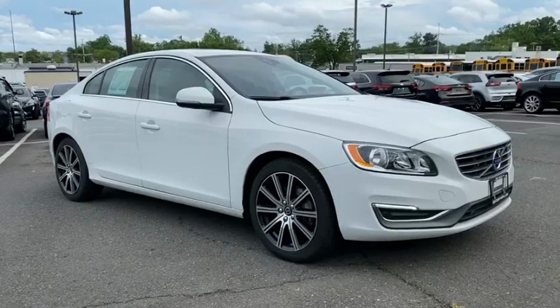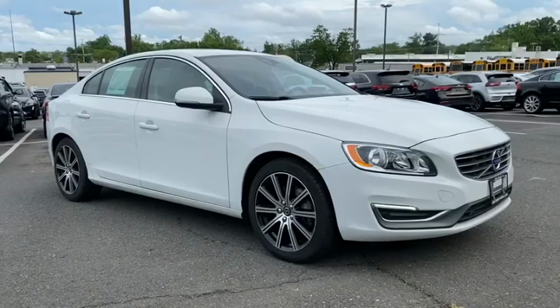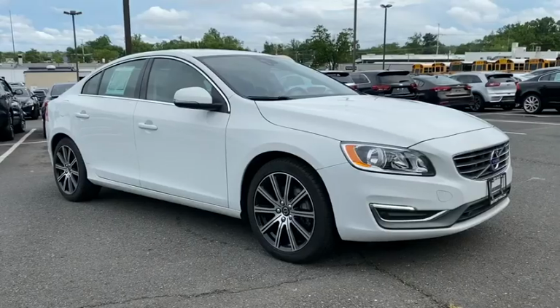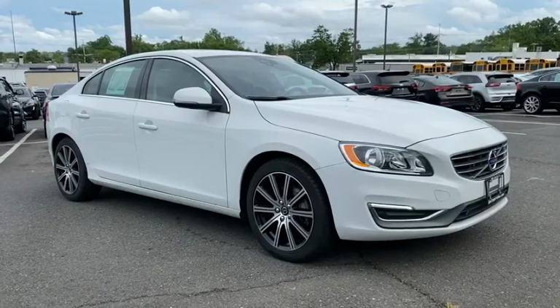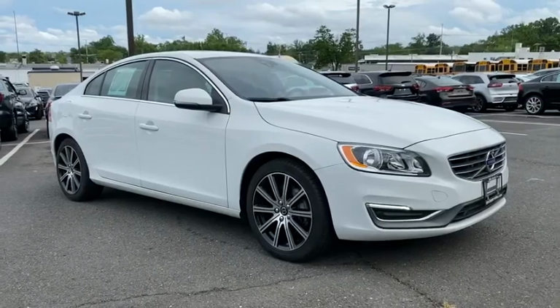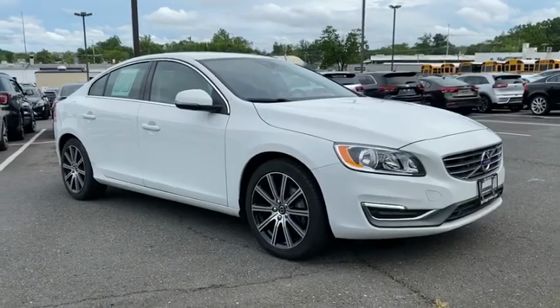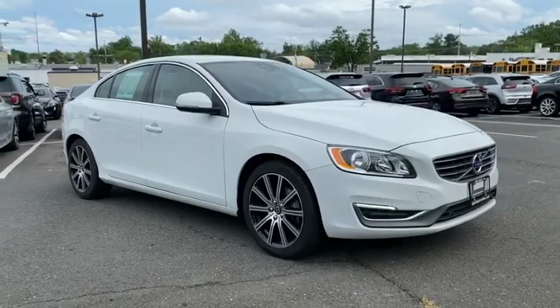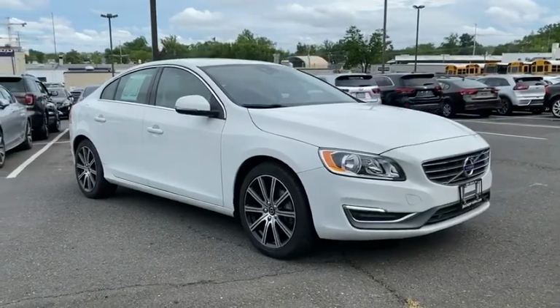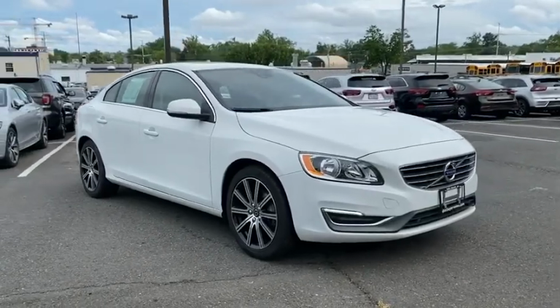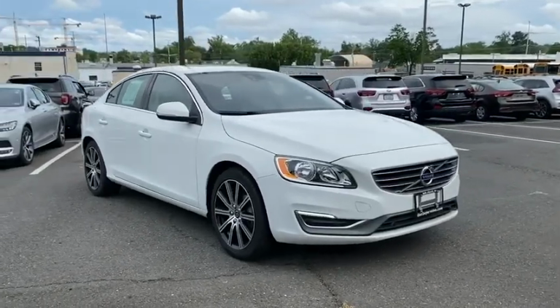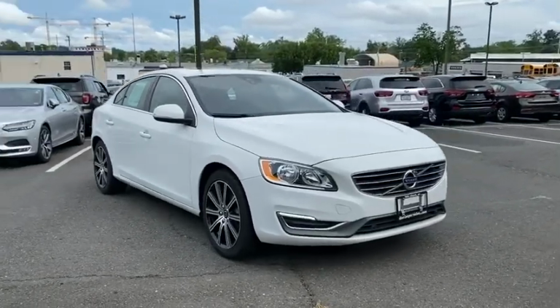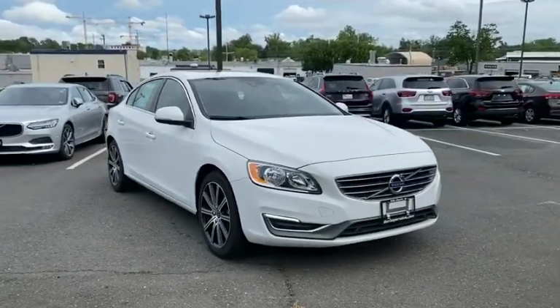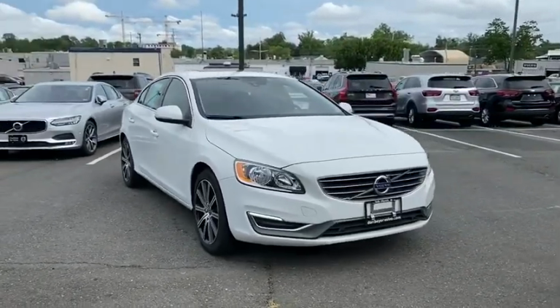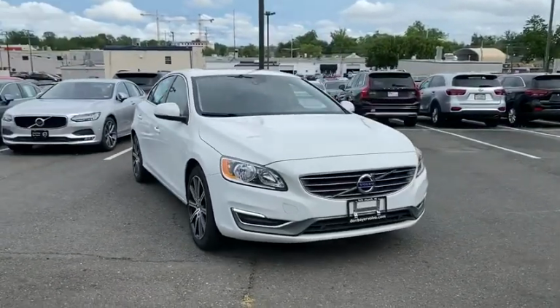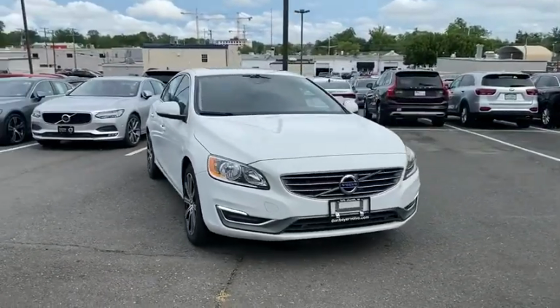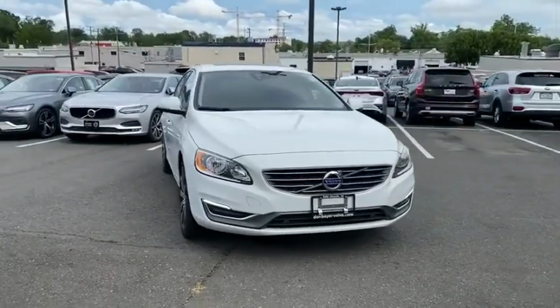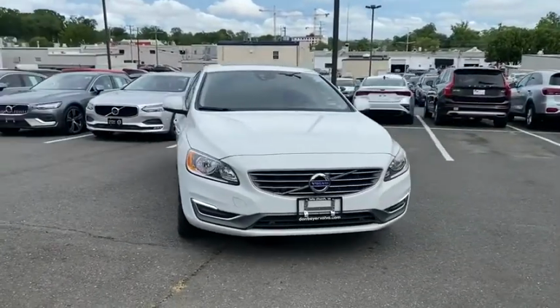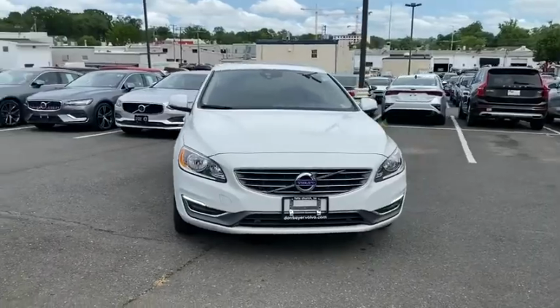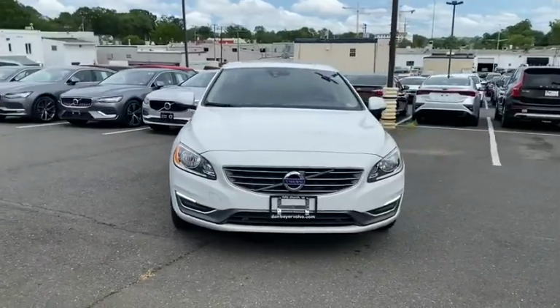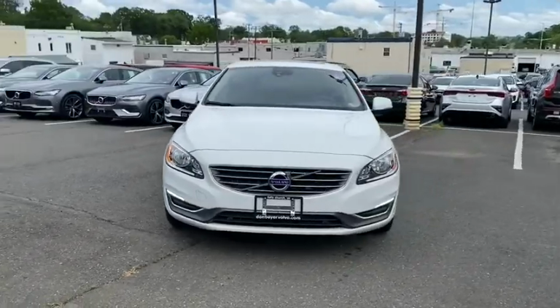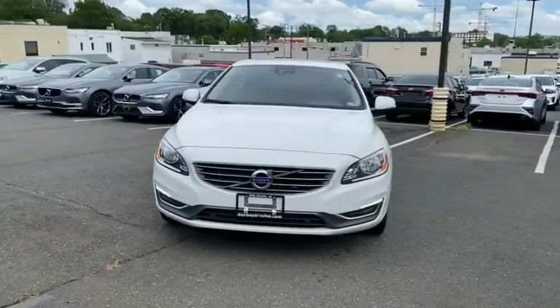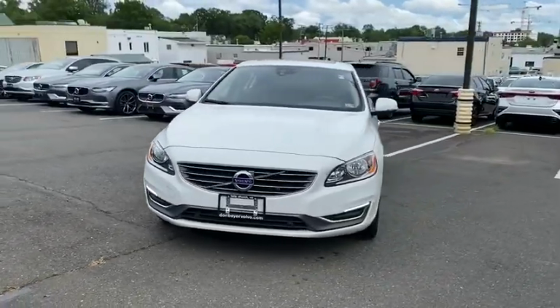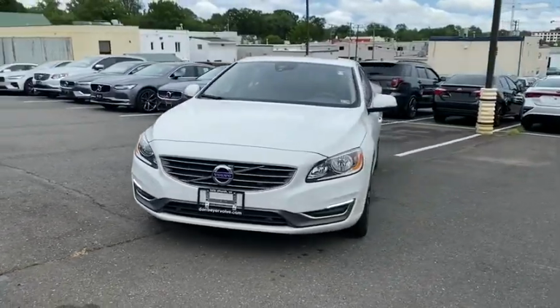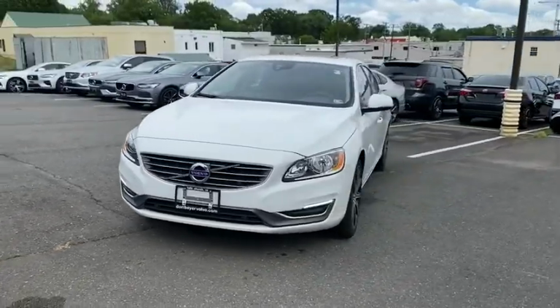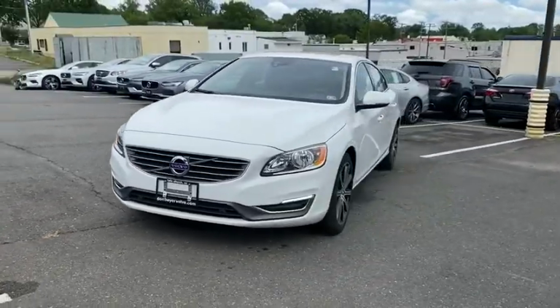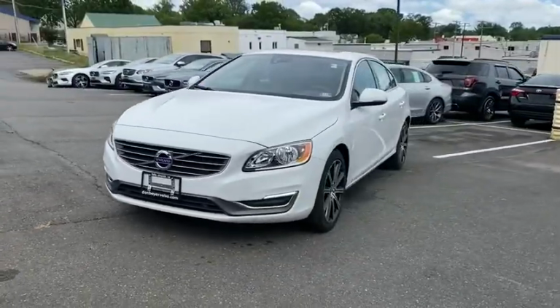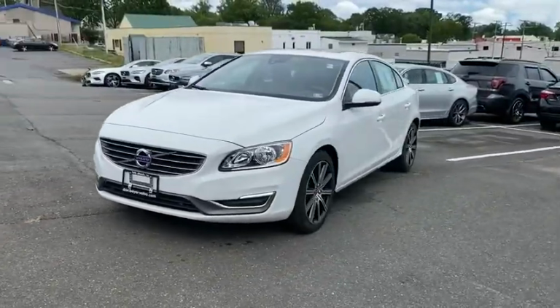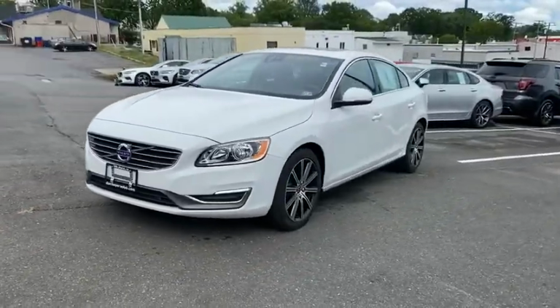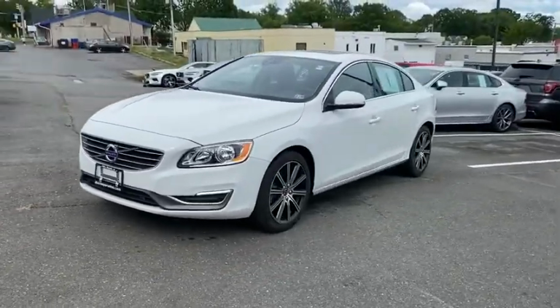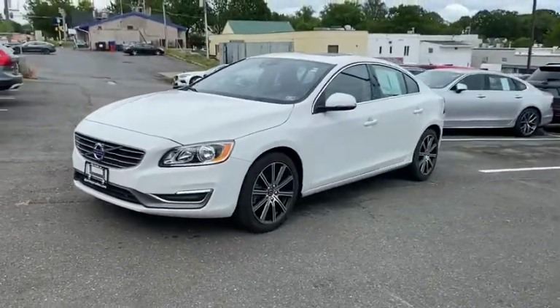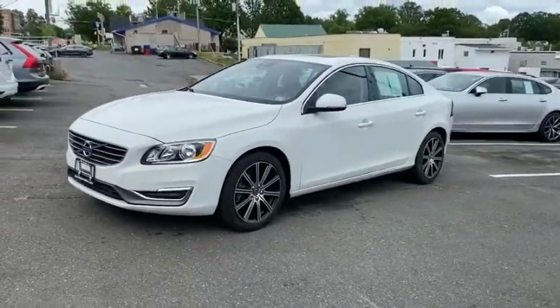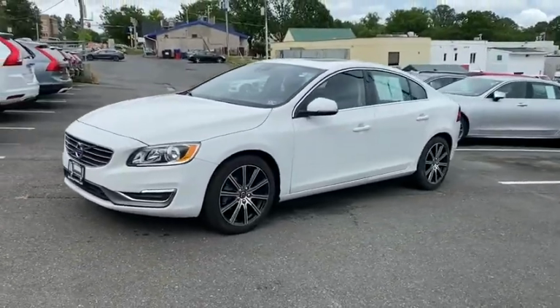Come test drive the 2017 Volvo S60. Downright shameless with the affection it shows for curves. The Volvo S60 is waiting for you.